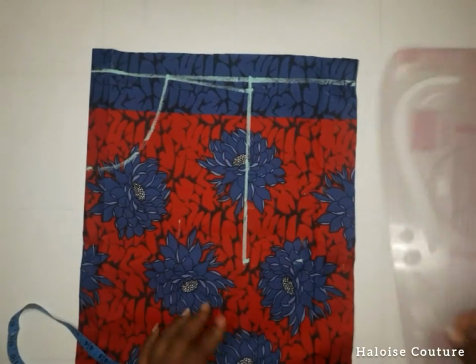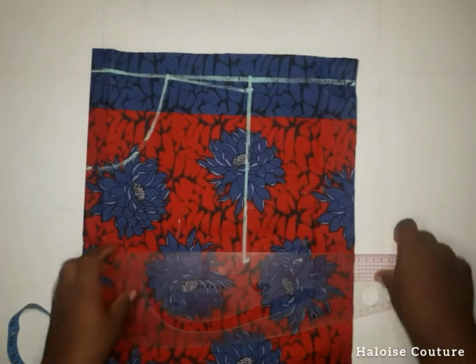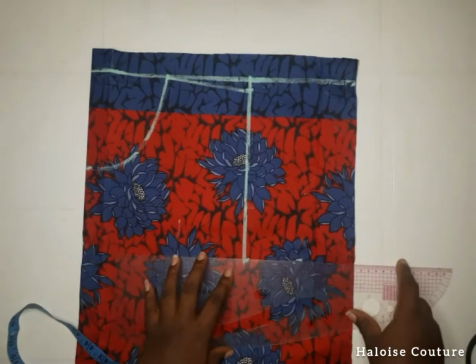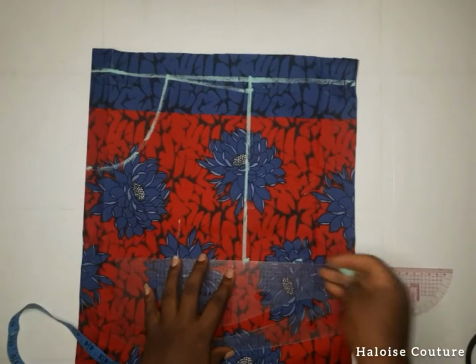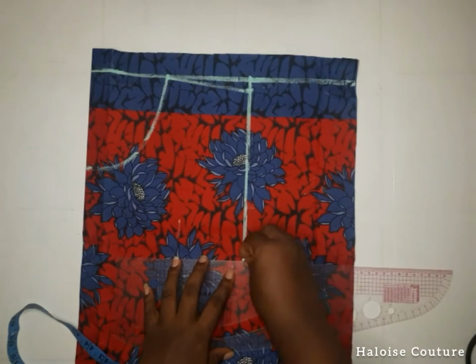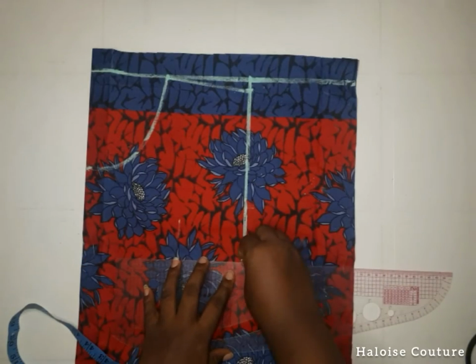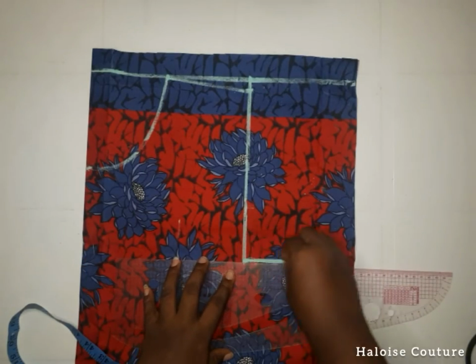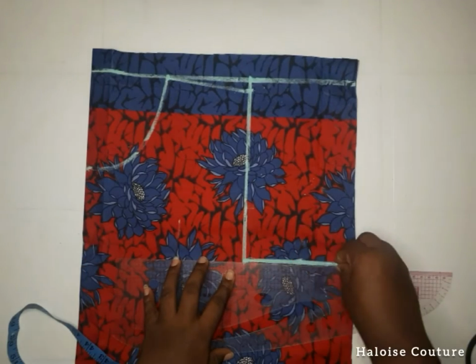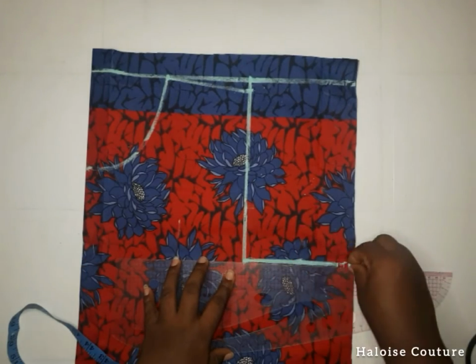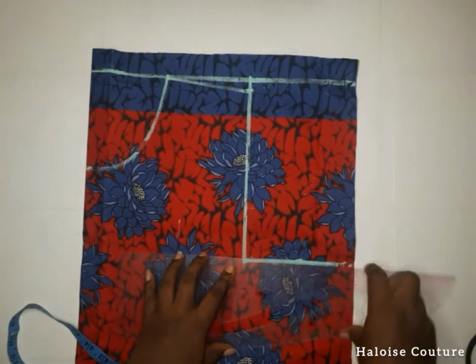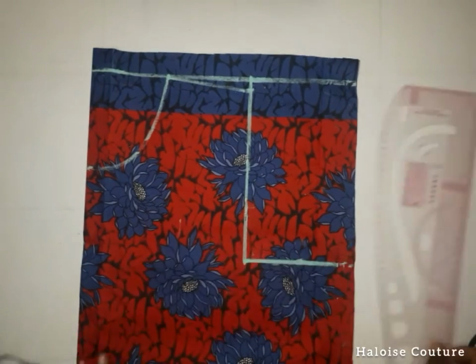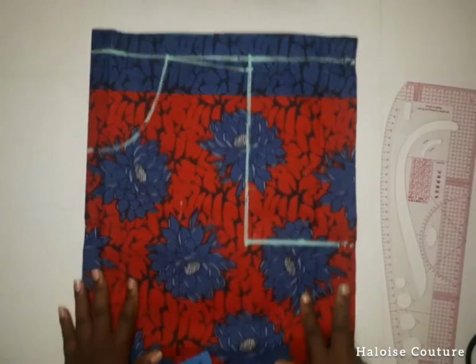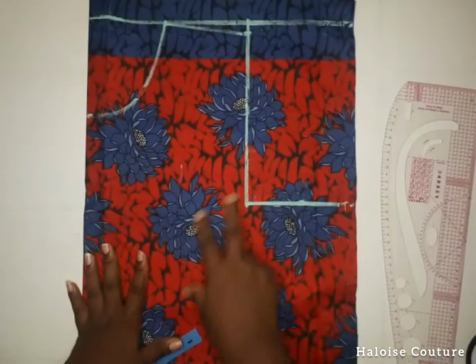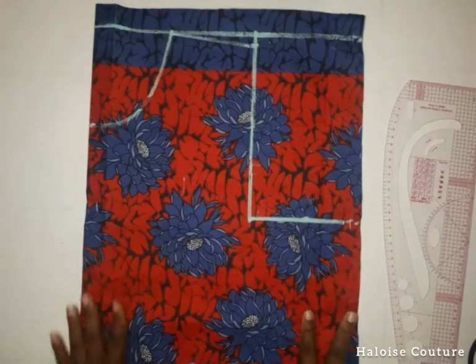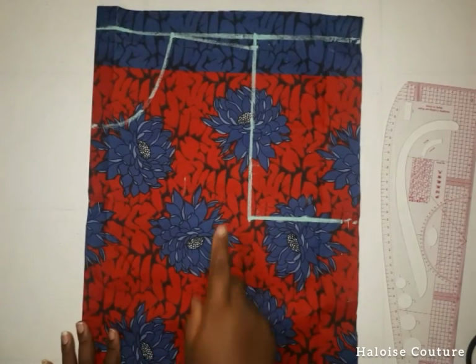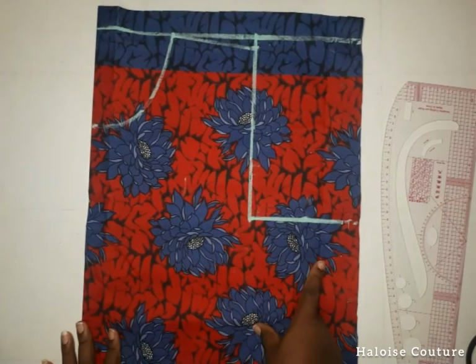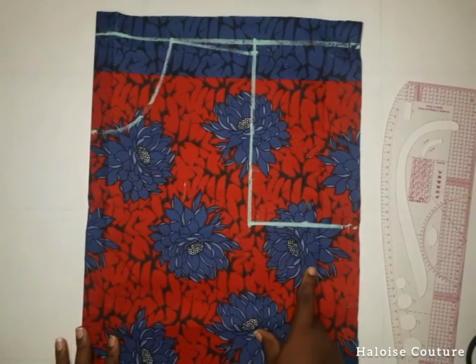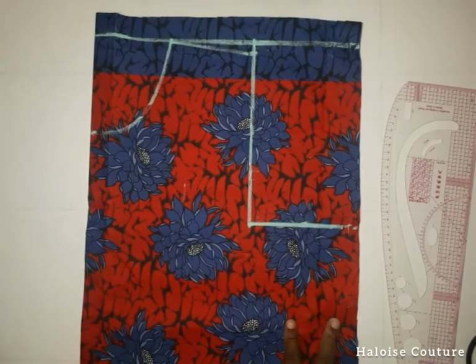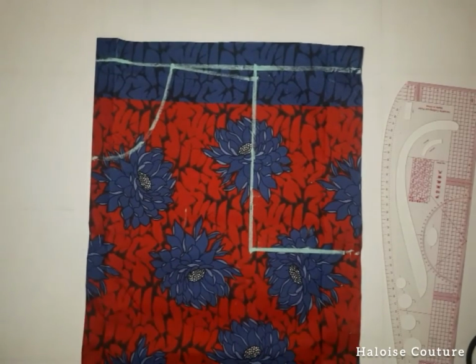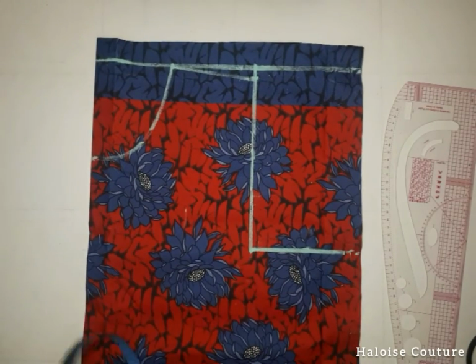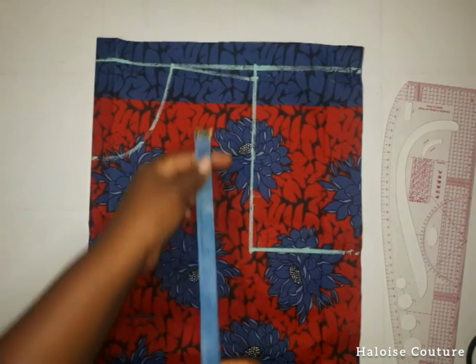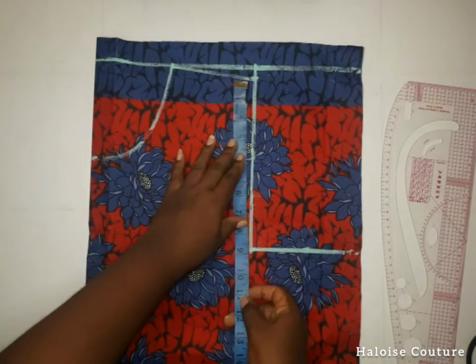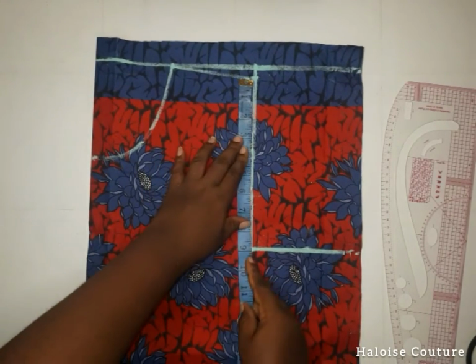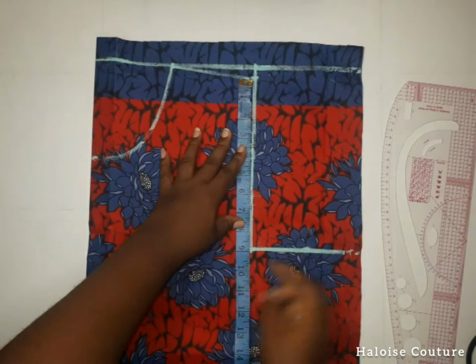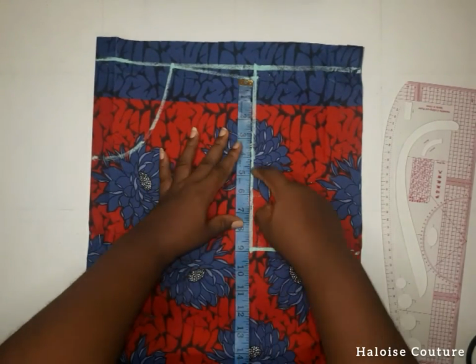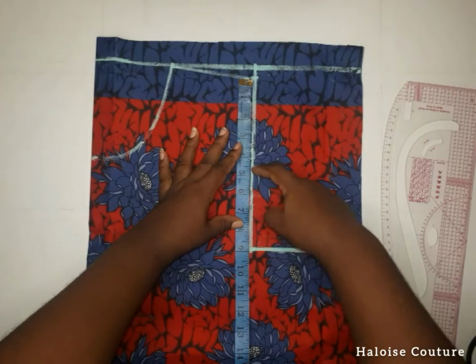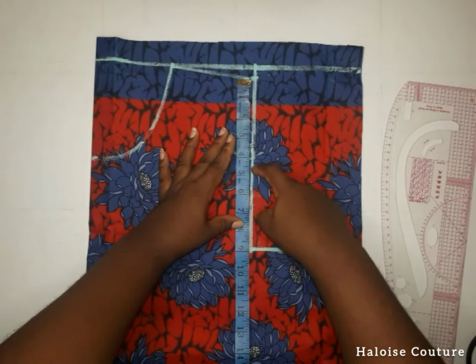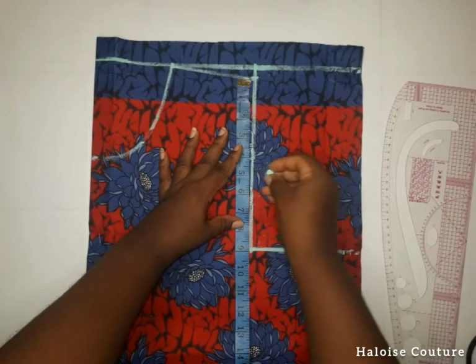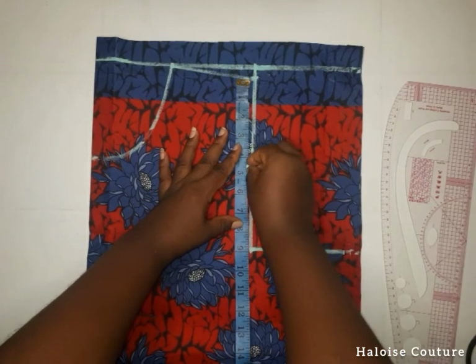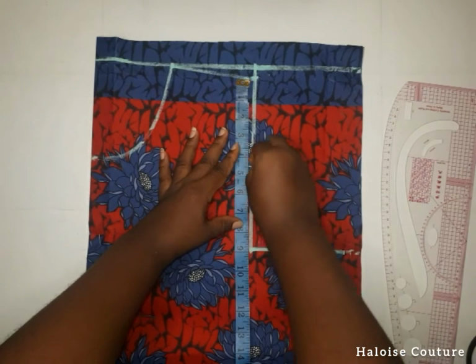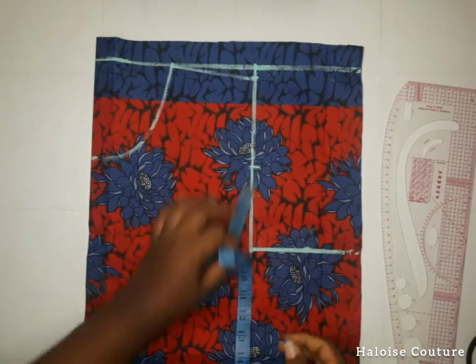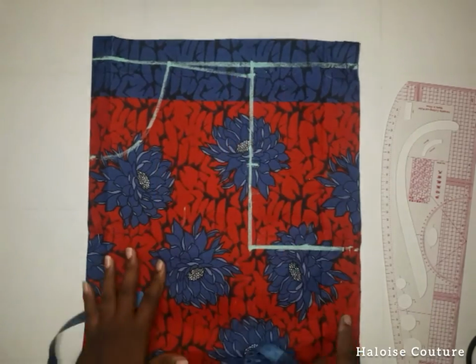I'm going to be extending these lines now. We're going to be creating the armhole curve — we're going to find the midpoint and go in by half an inch.